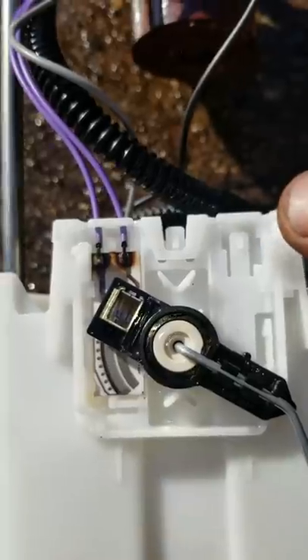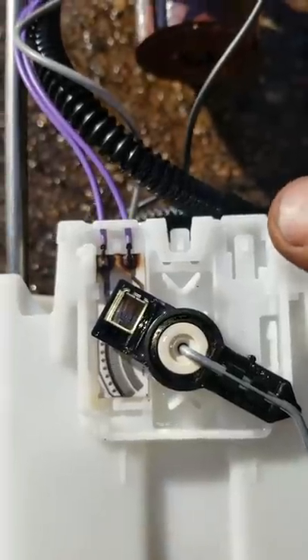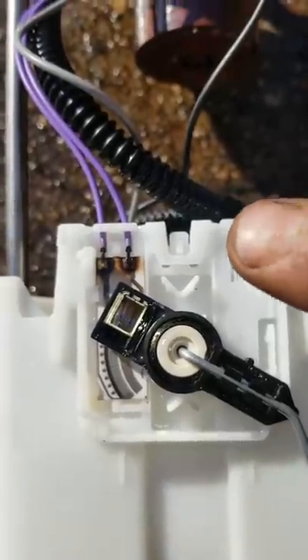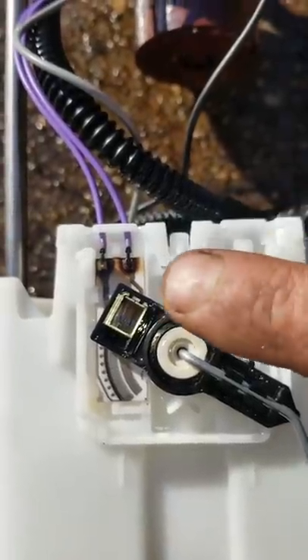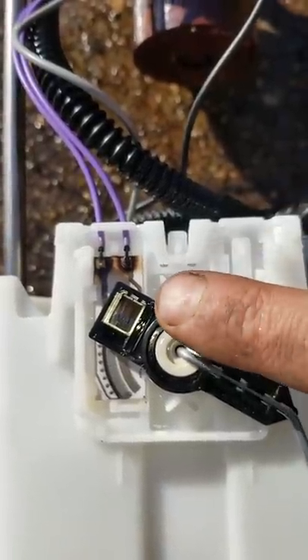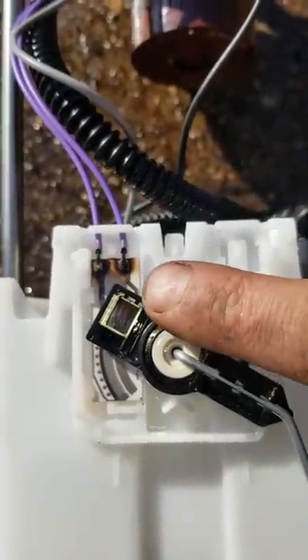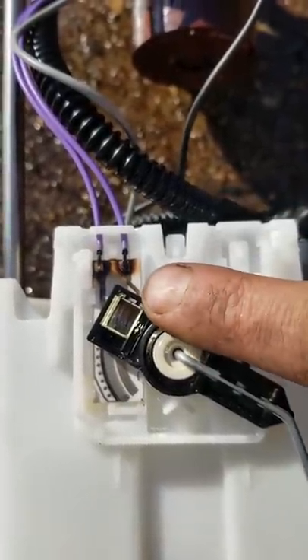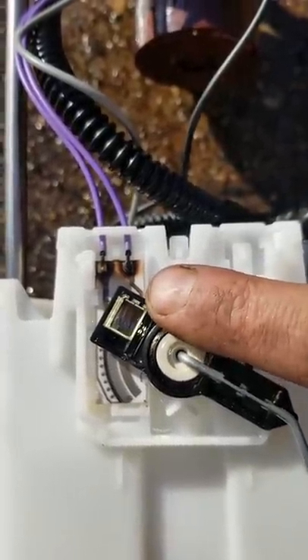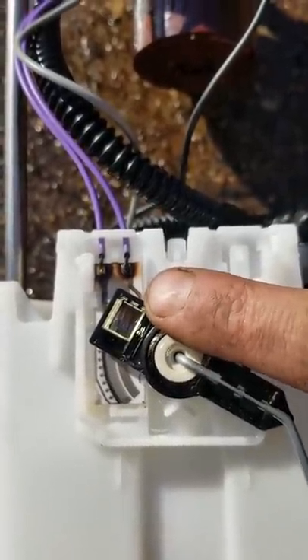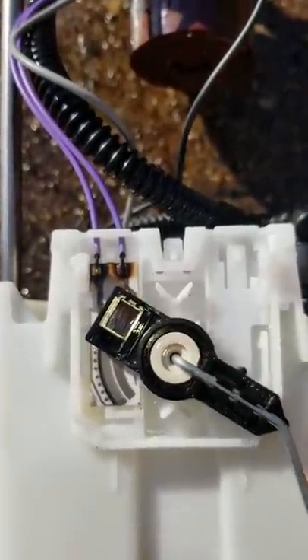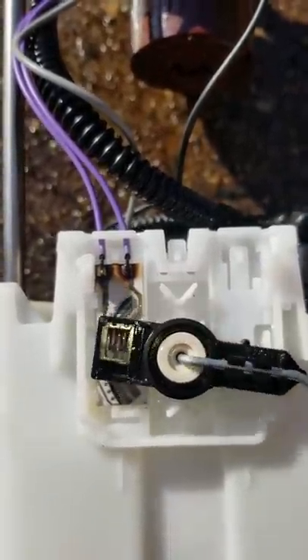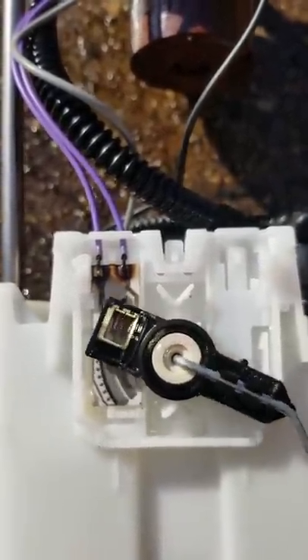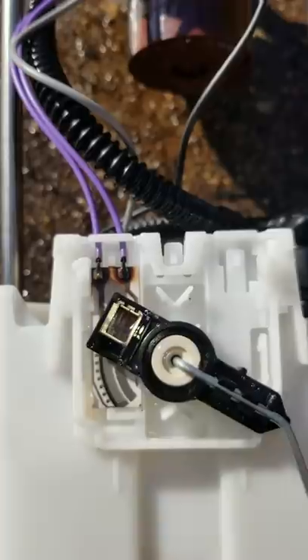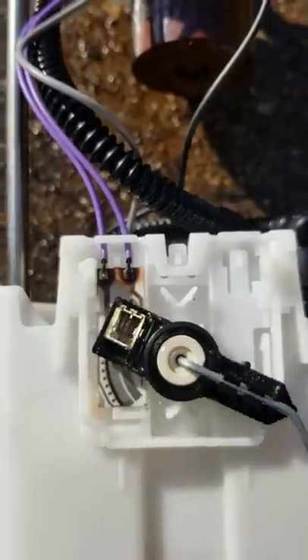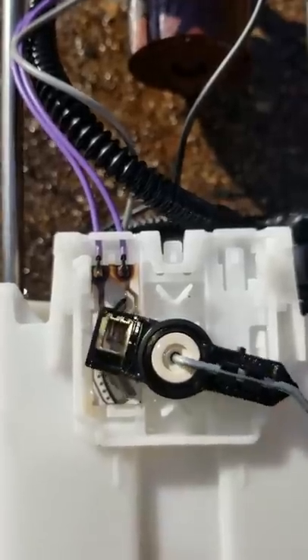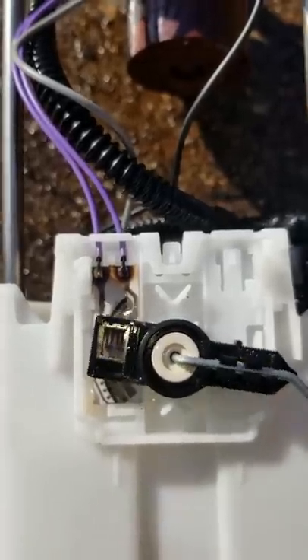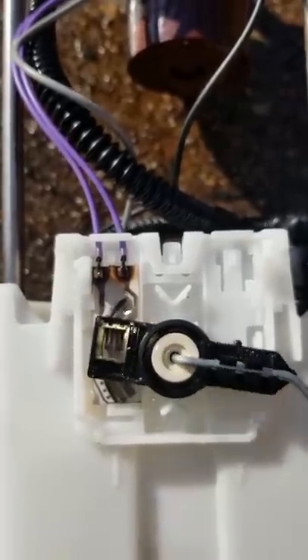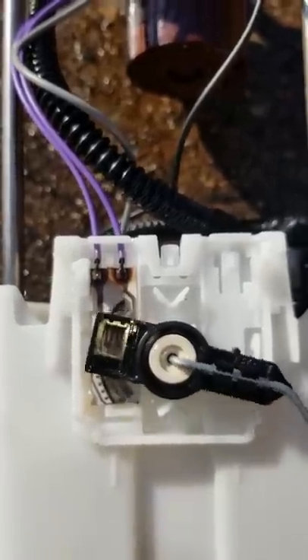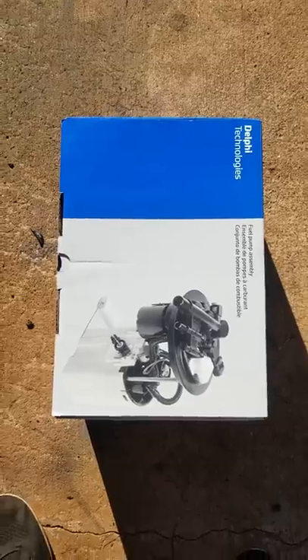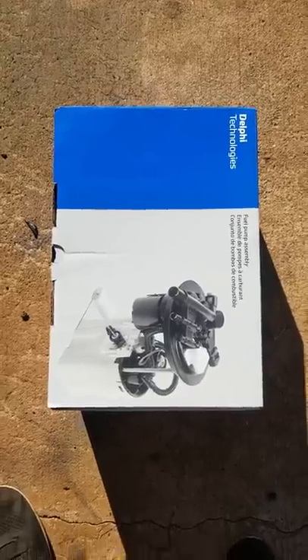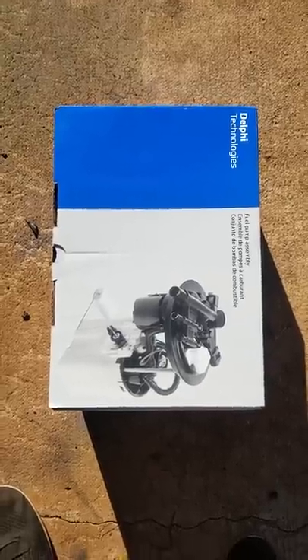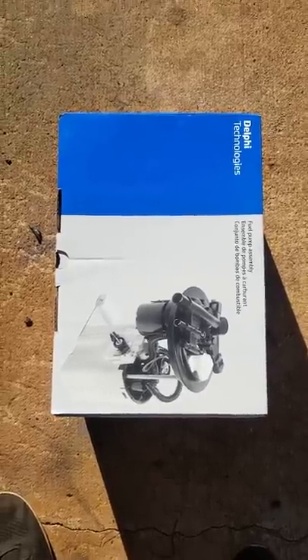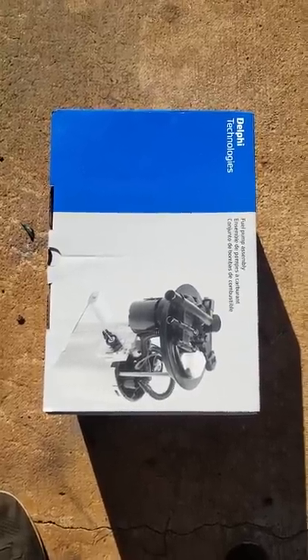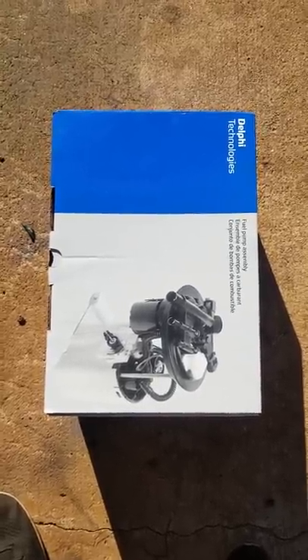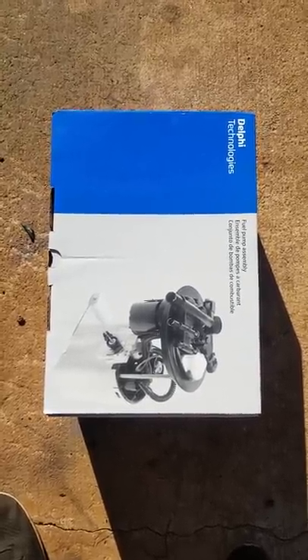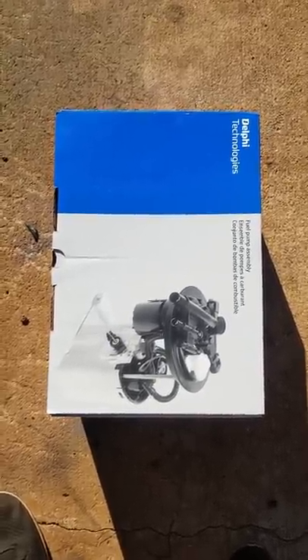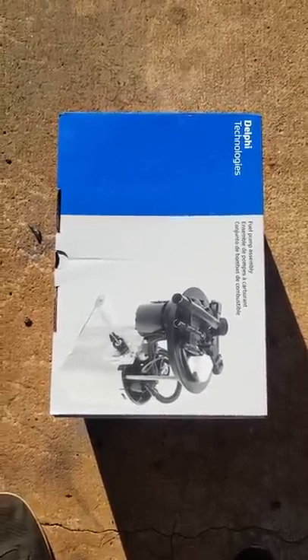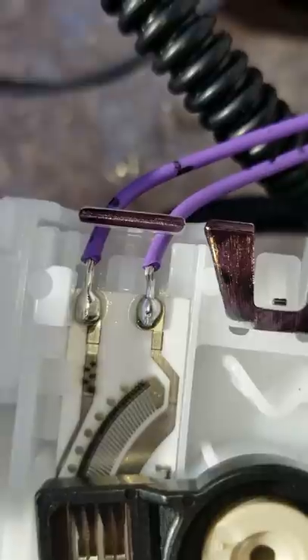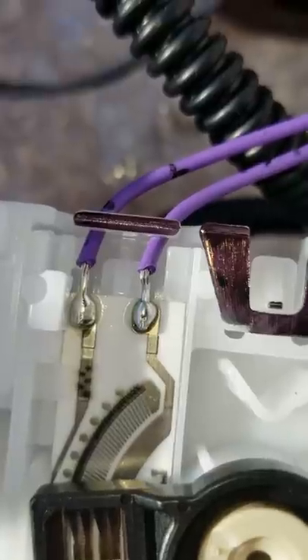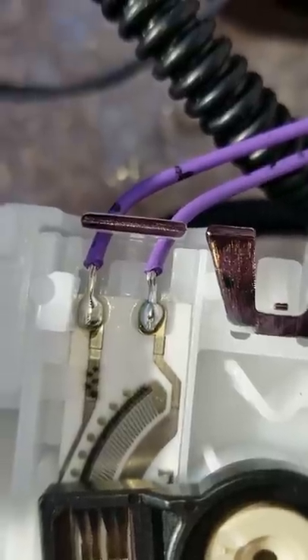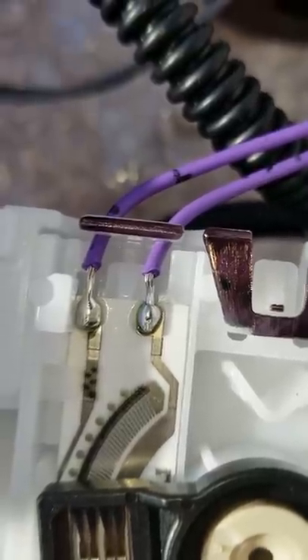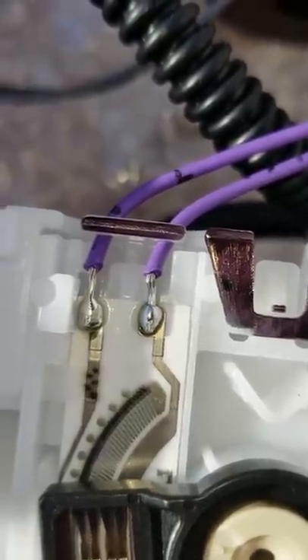Yep, that's the problem right there — the leads are burned up. The fingers still look good. Brand new OEM Delphi fuel pump. See, they're not all burnt up.